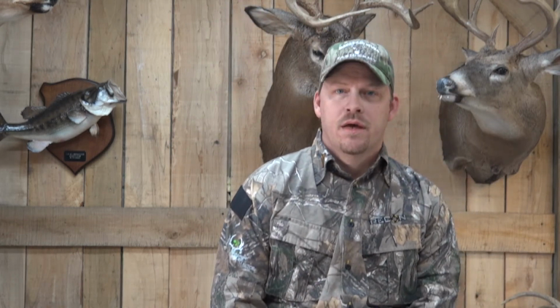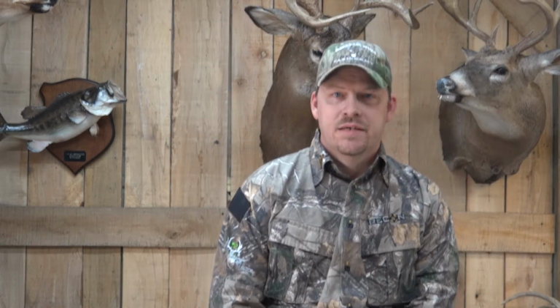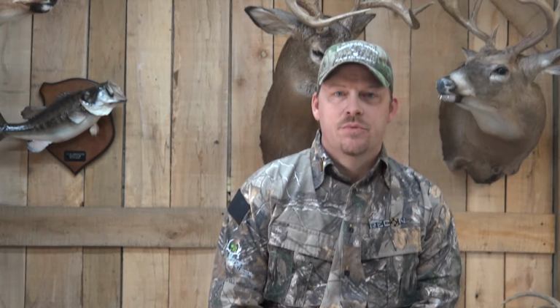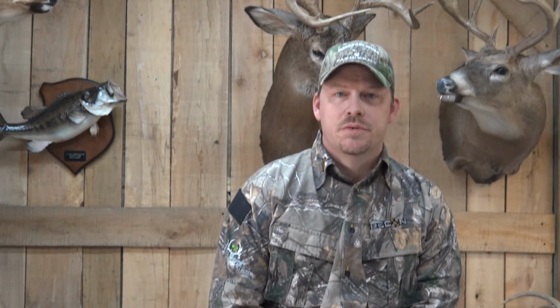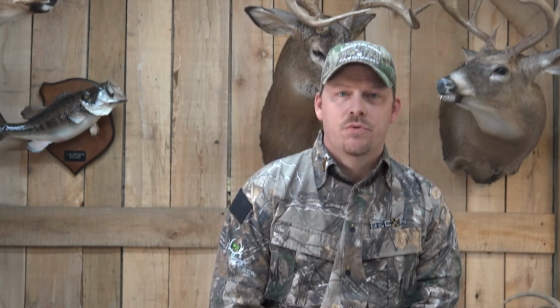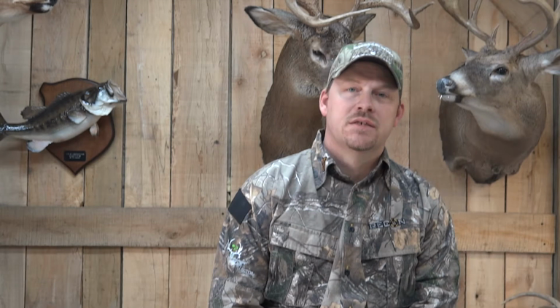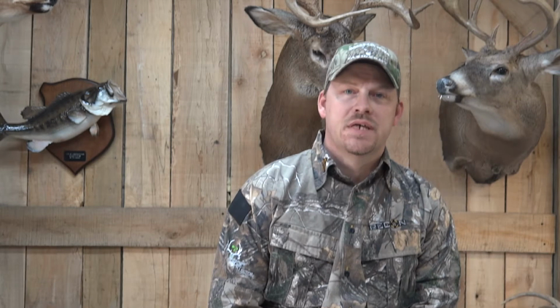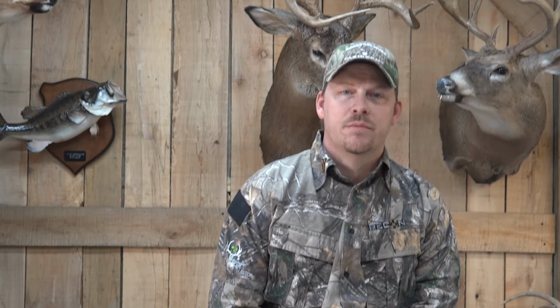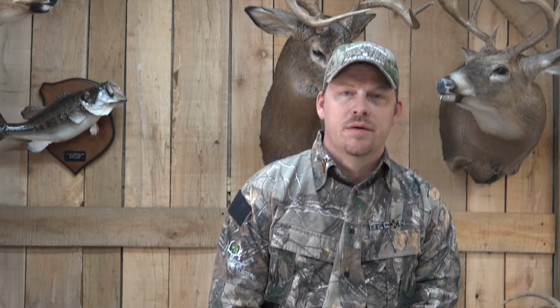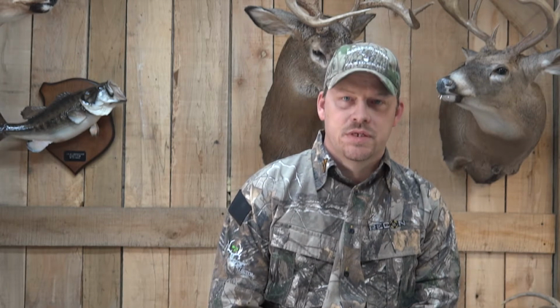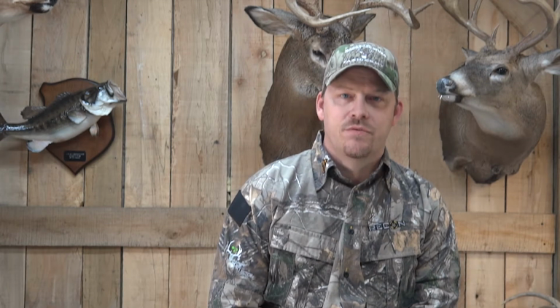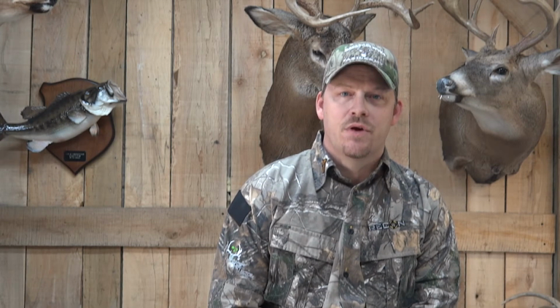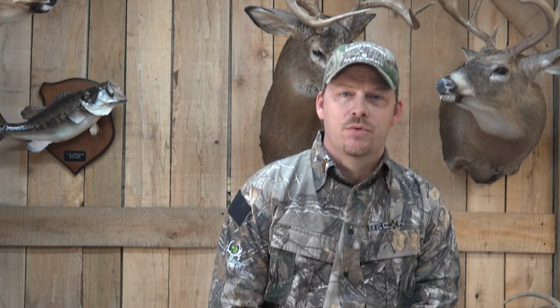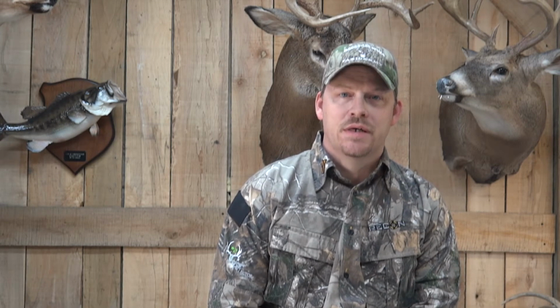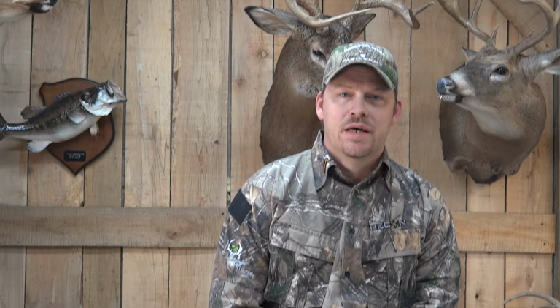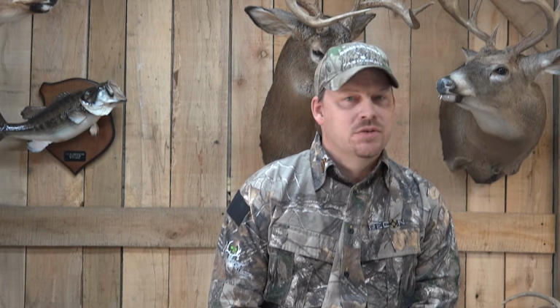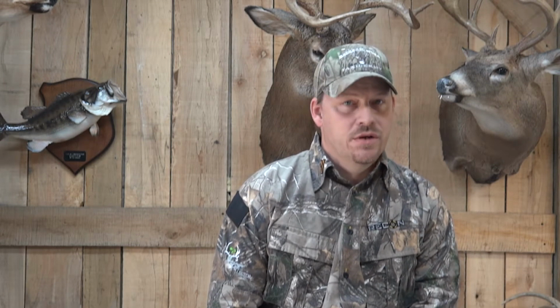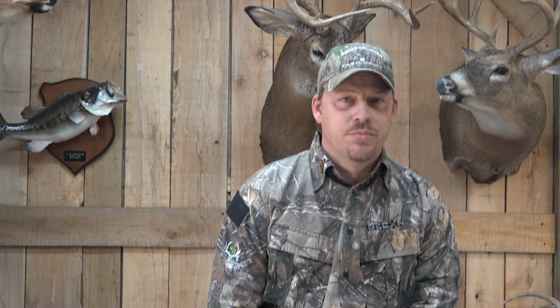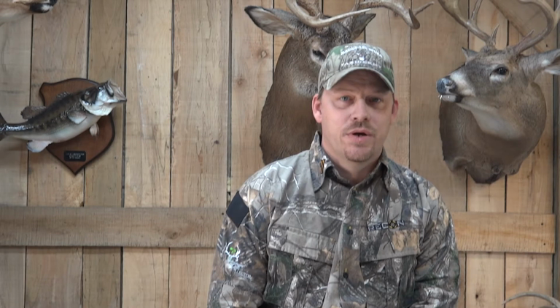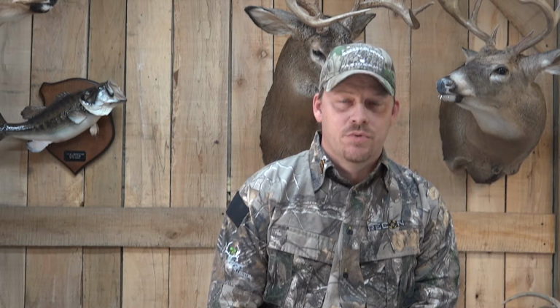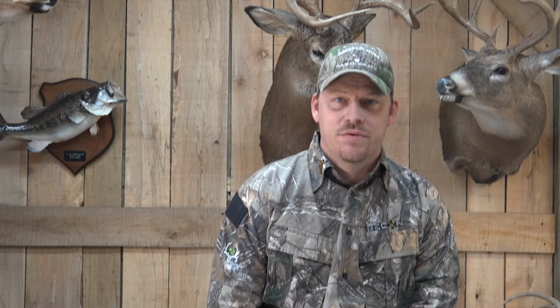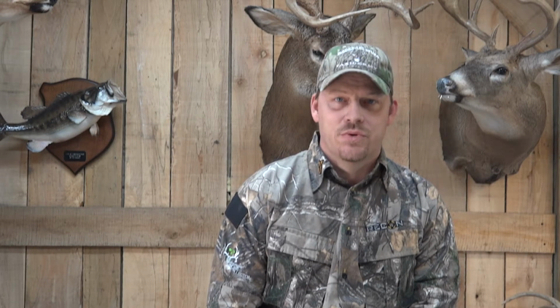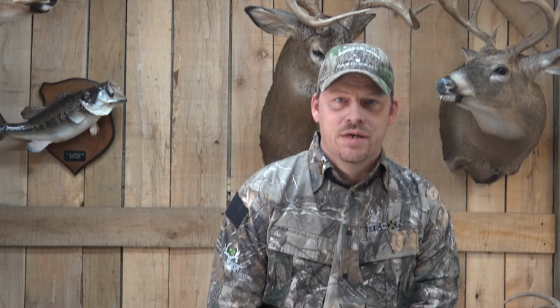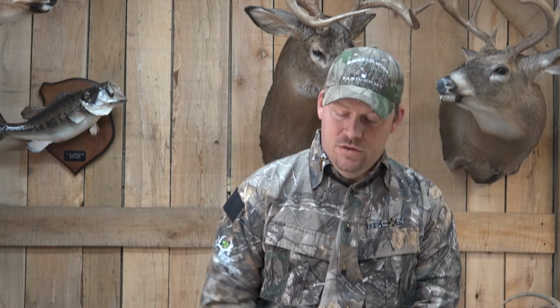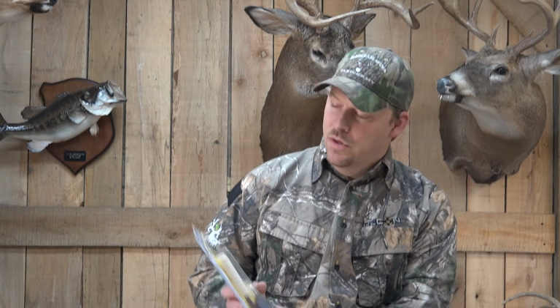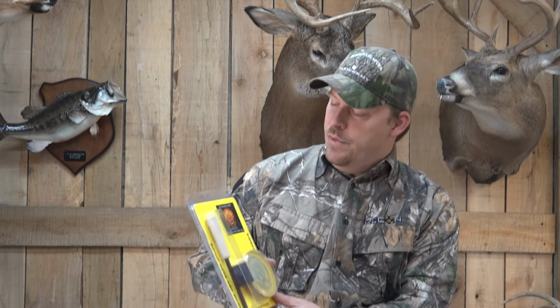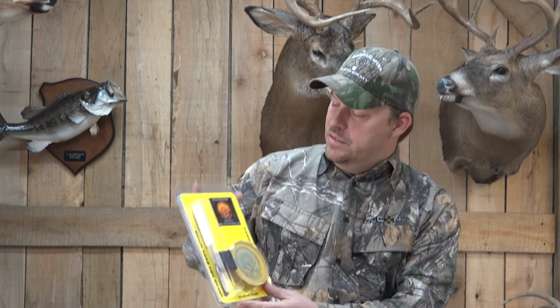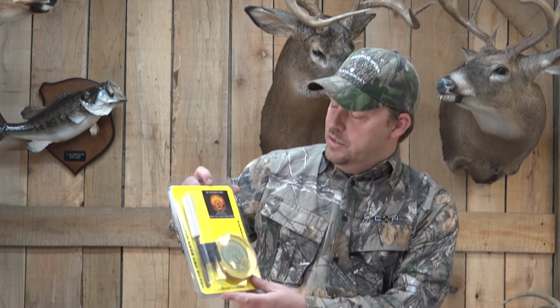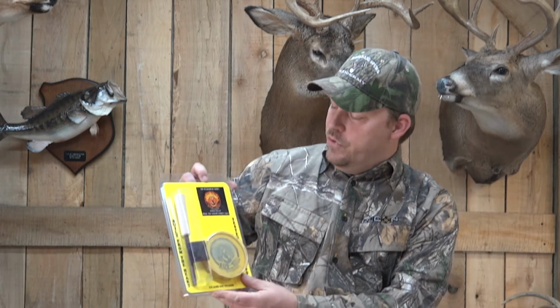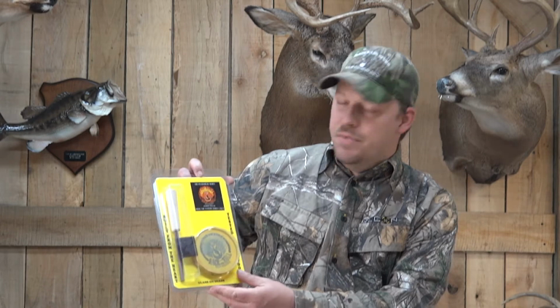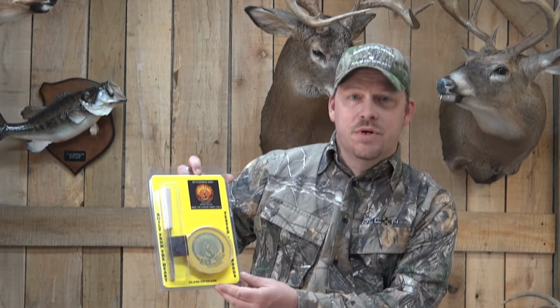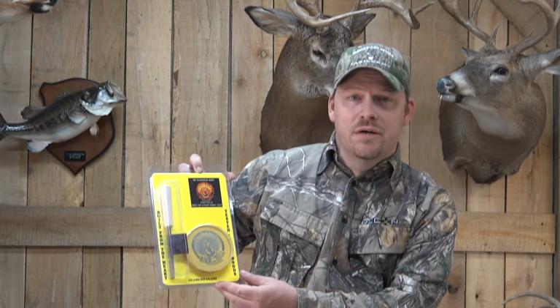Hey guys, I'm Anthony Williams, owner of Roxensburg's Taxidermy and pro staff for Rock and Roll Outdoors. It's closing in on turkey season pretty quick, so I want to share a few things with you — the new Peckerhead series from Ridgetop Custom Turkey Calls.